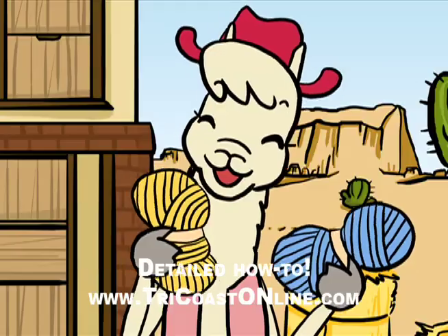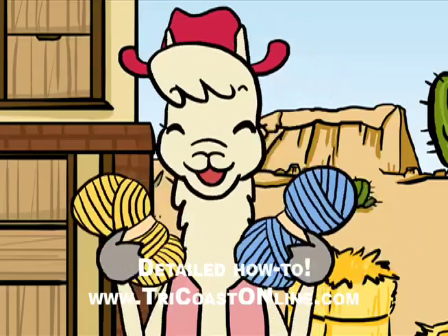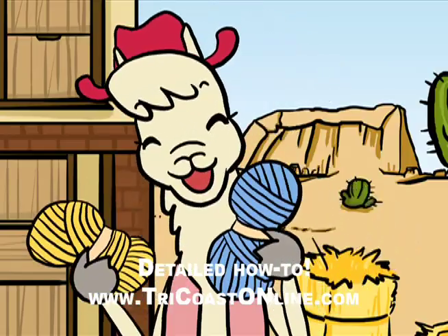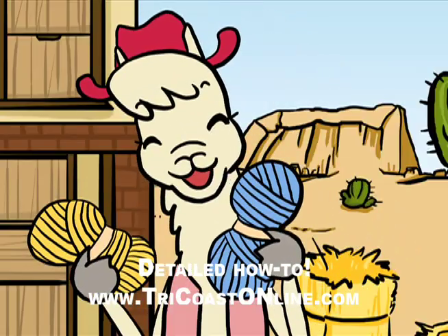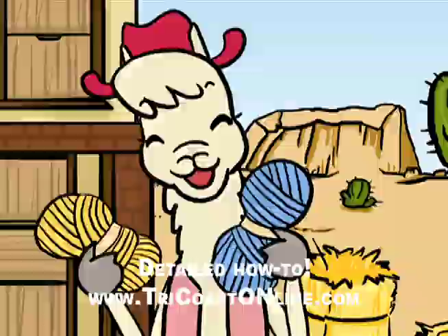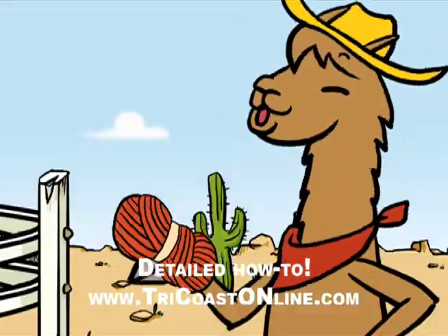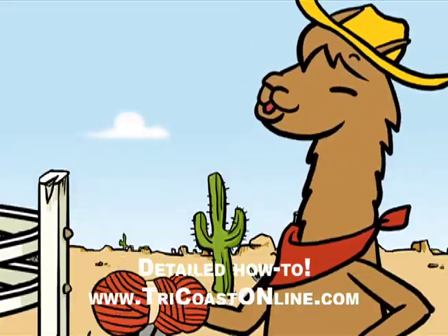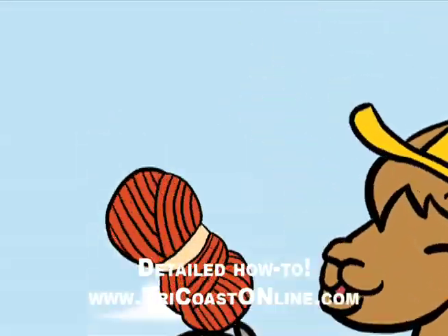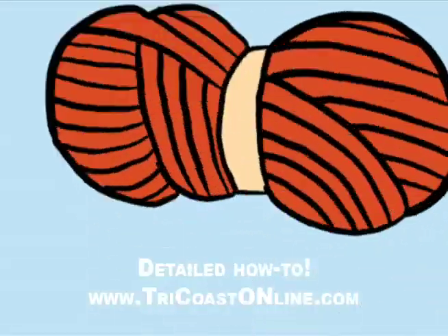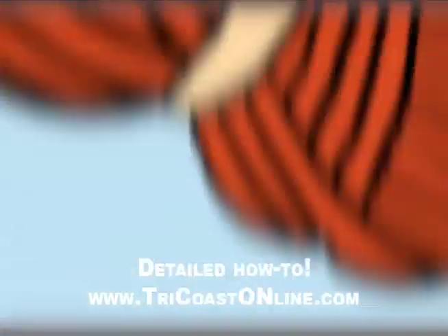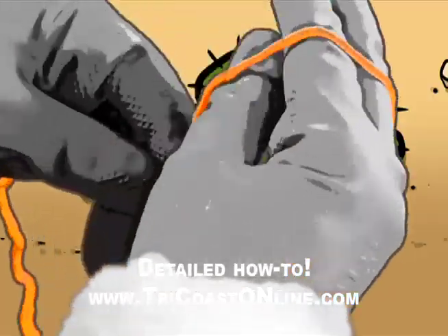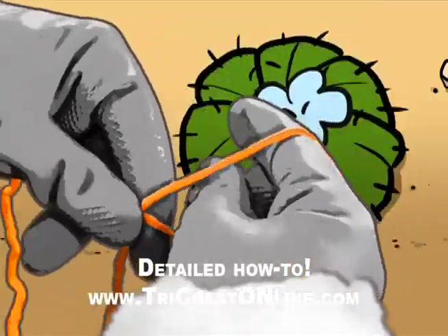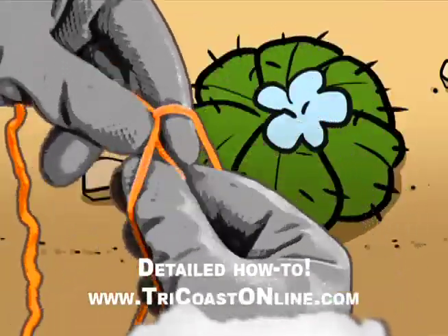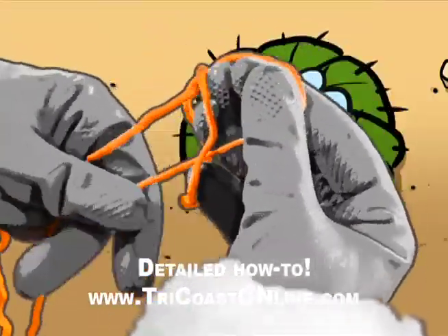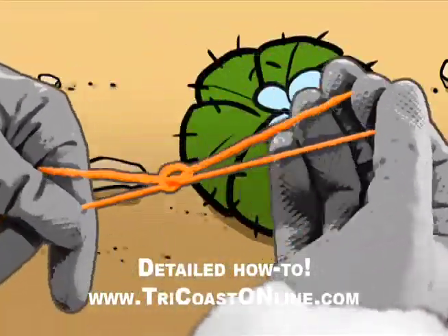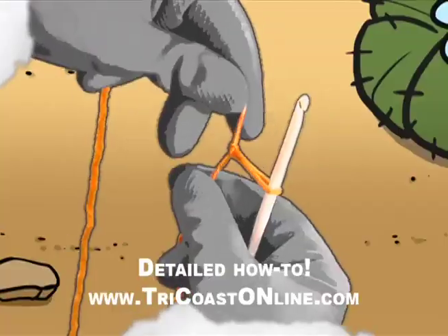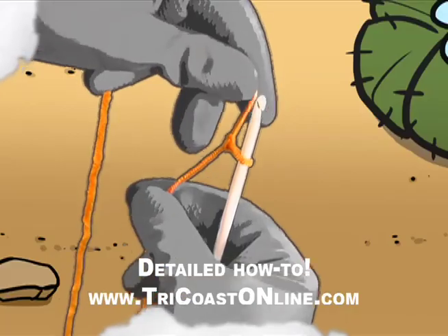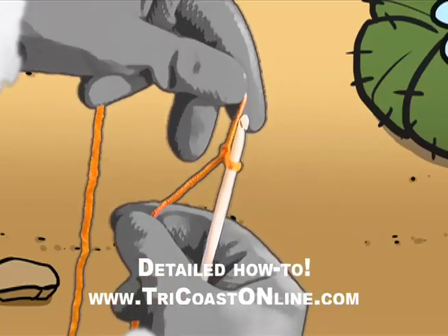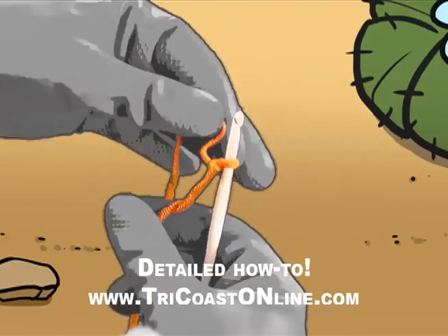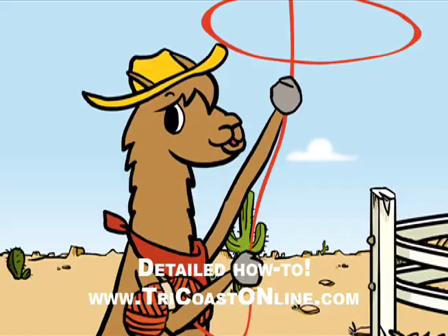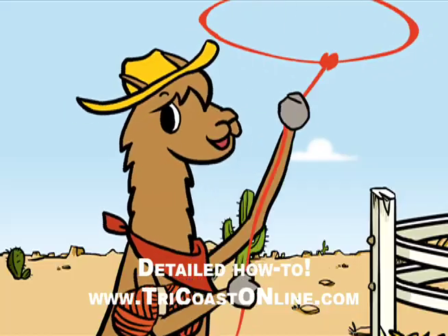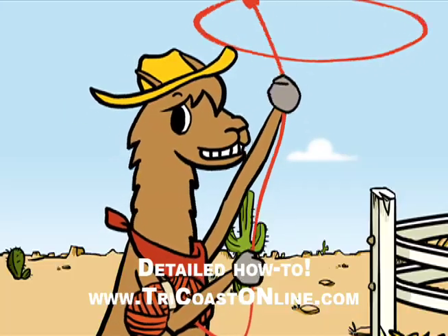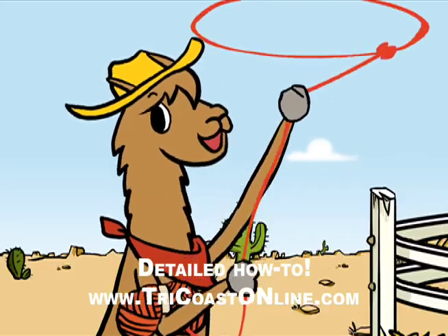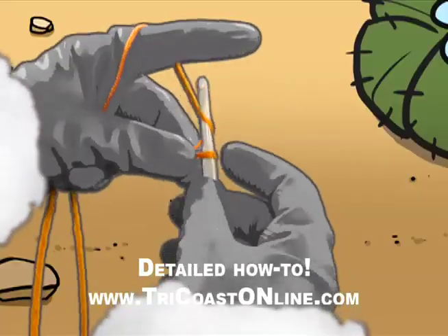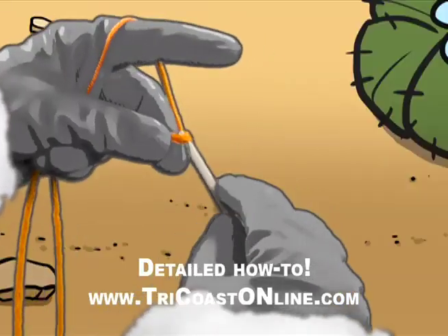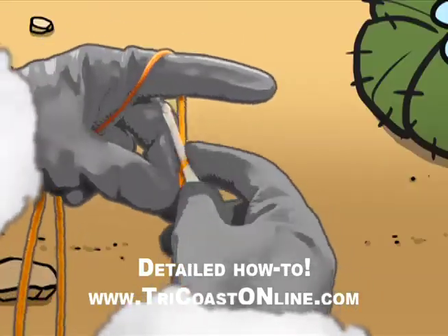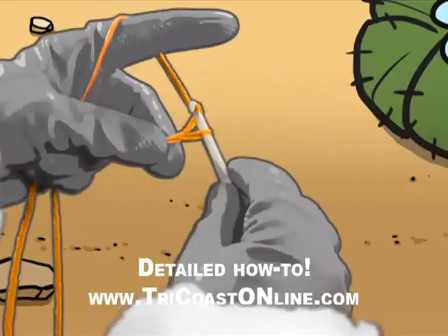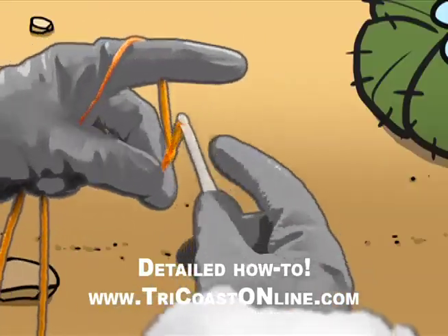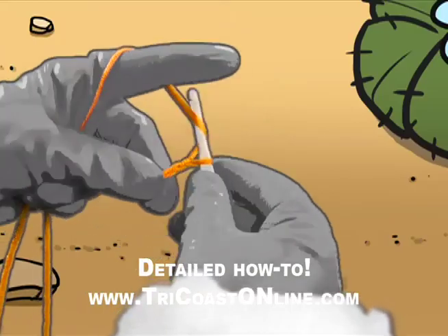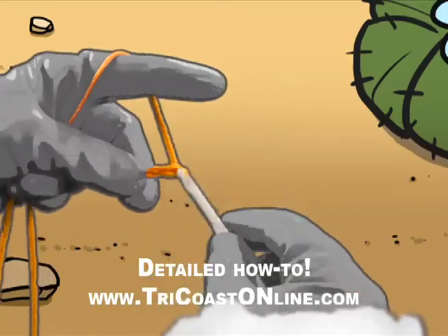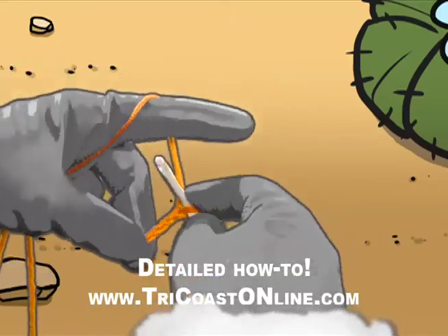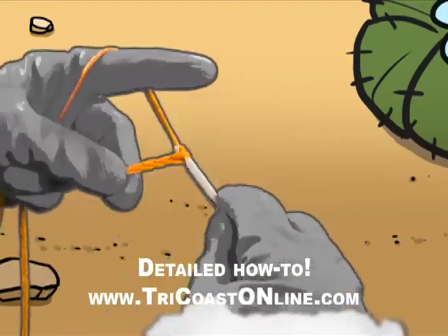Sing along with Al. We always start with a slipknot loop. Don't pull too tight, but don't let it droop. Just follow along and I'll explain. It all starts with a 1, 2, 3, 4 chain.